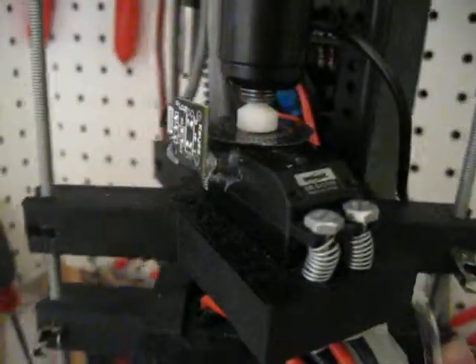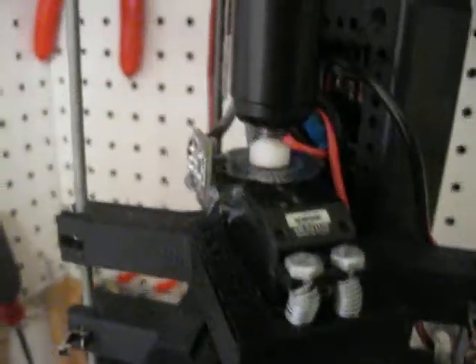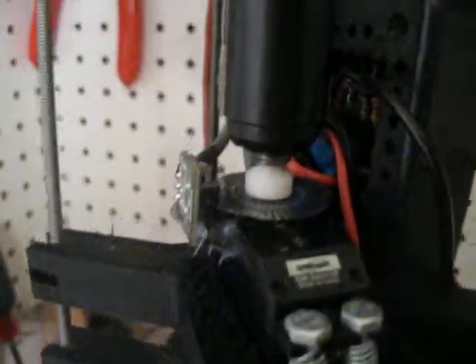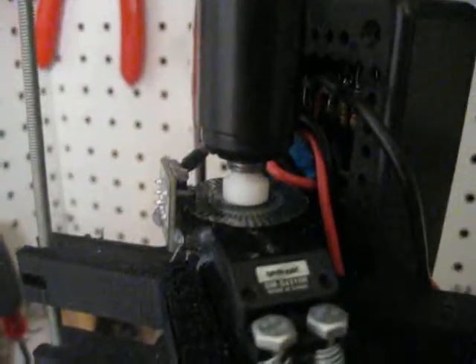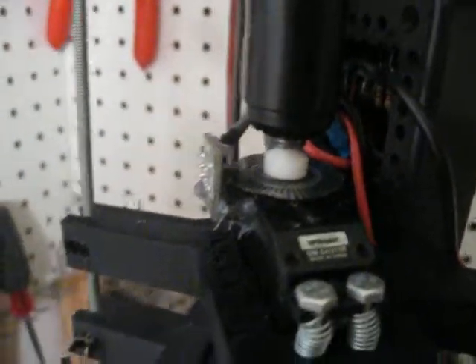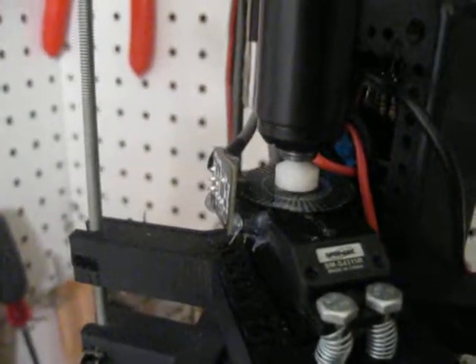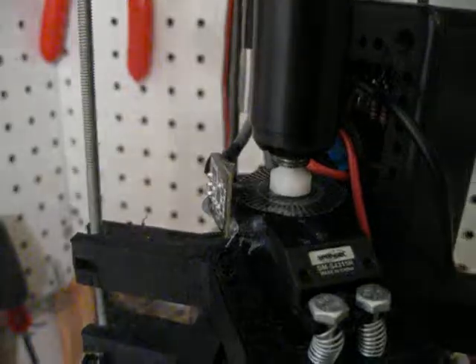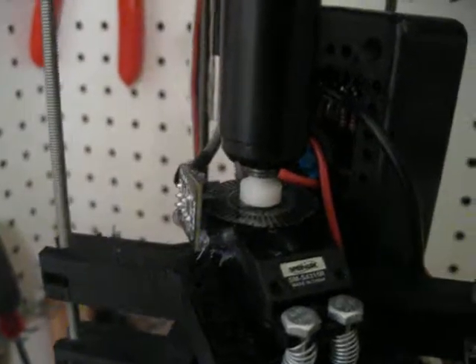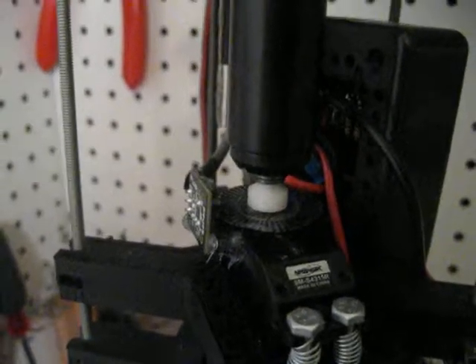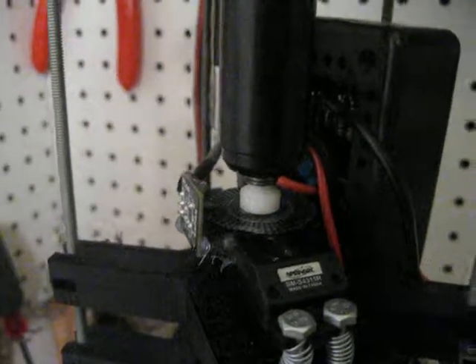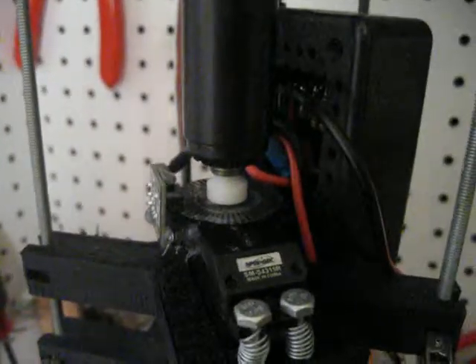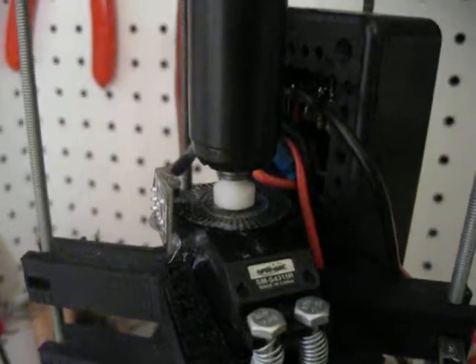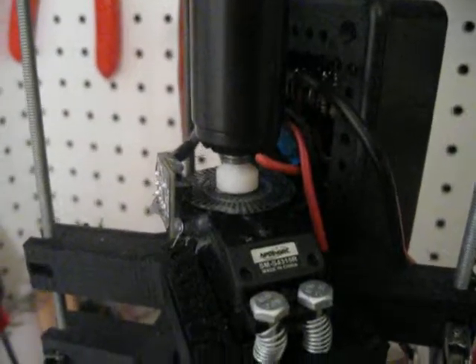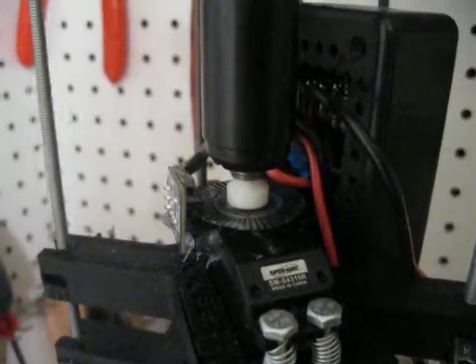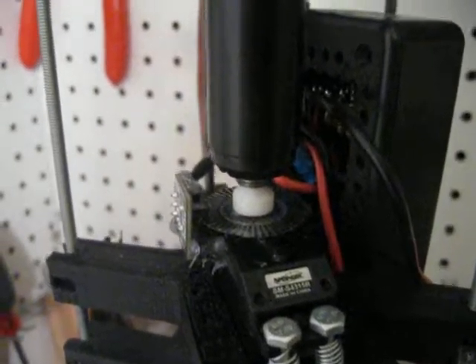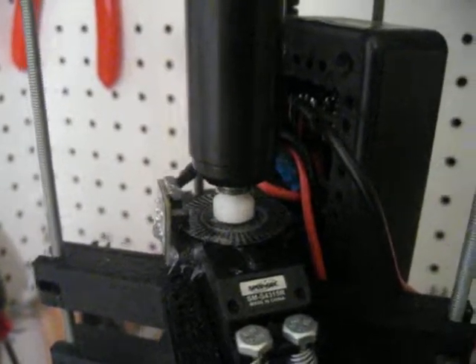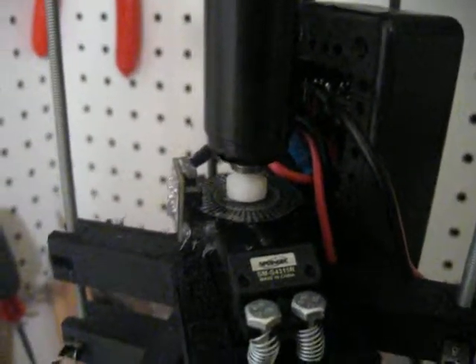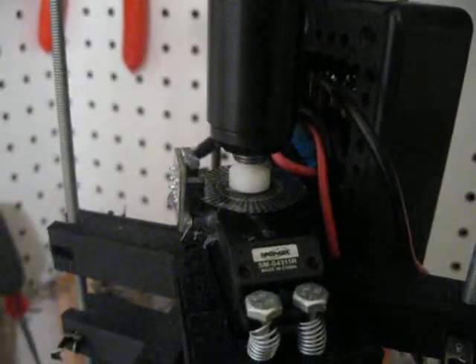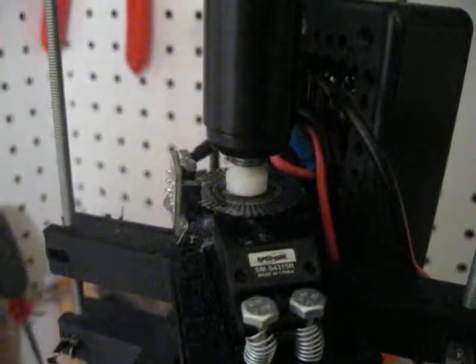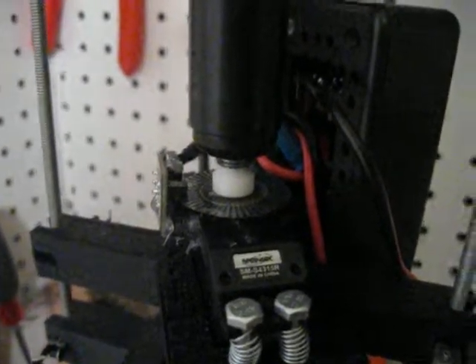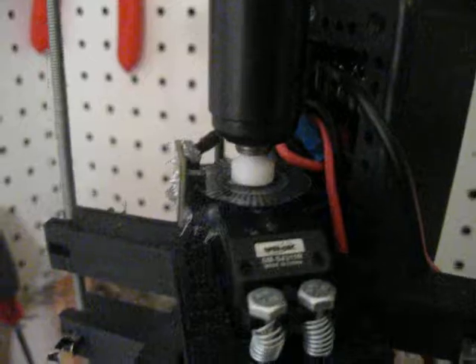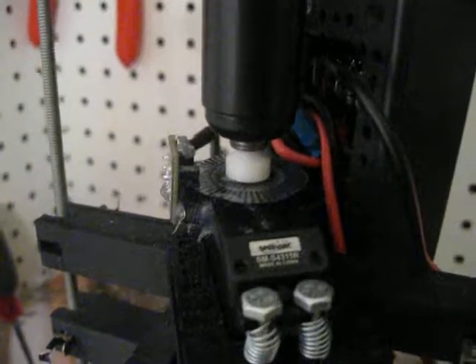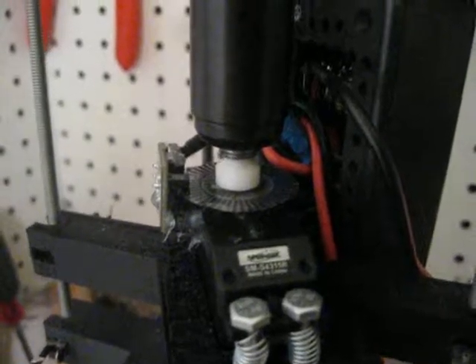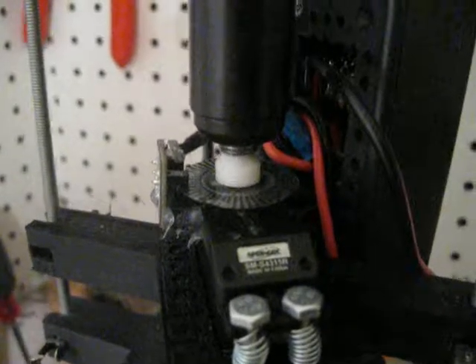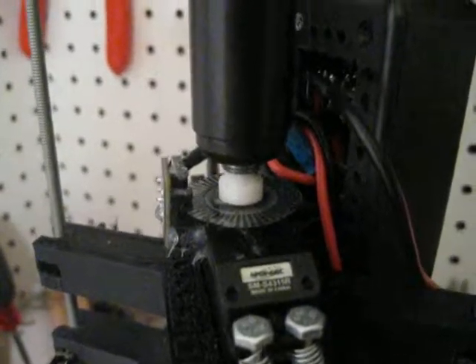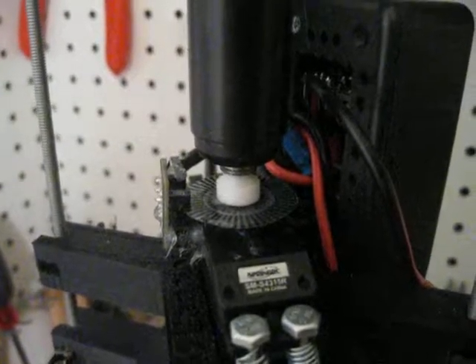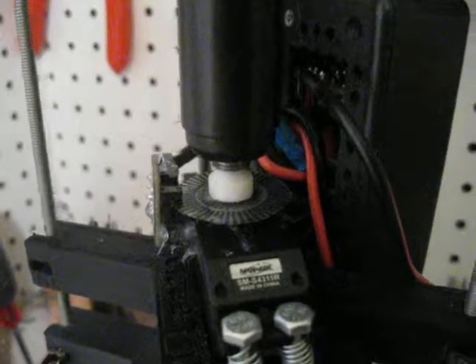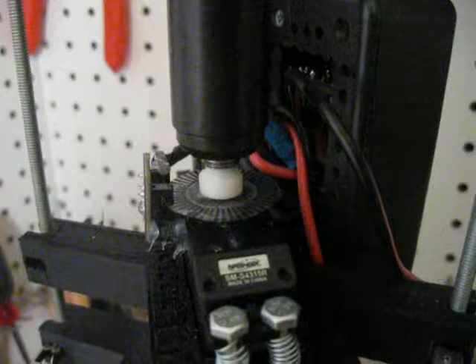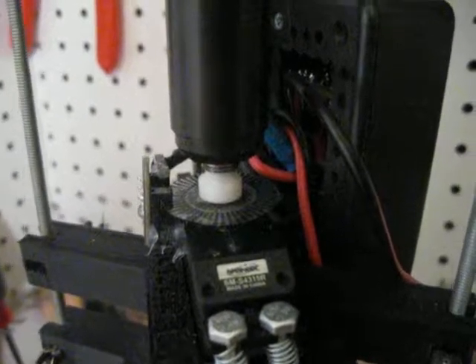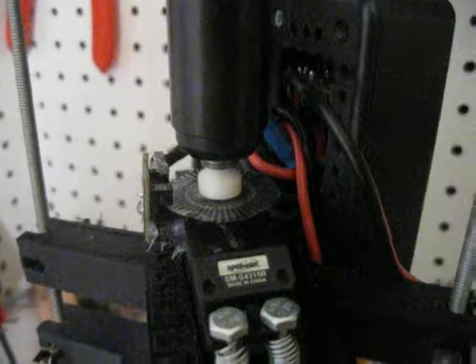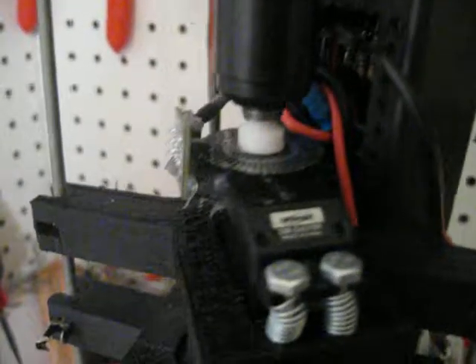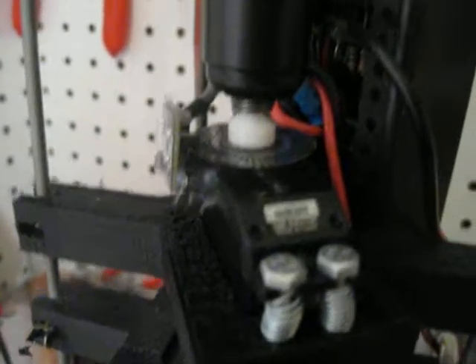However, that plastic piece can't handle that torque, so later it will be casted into aluminum, bronze, brass, or a metal — undecided so far.